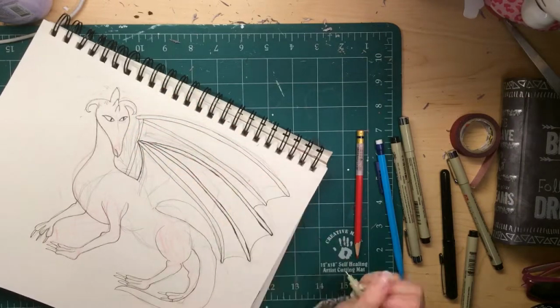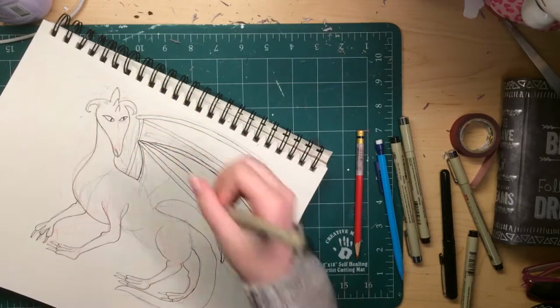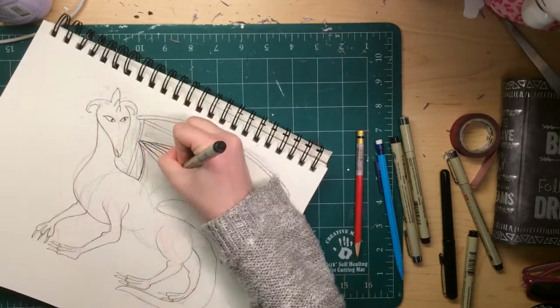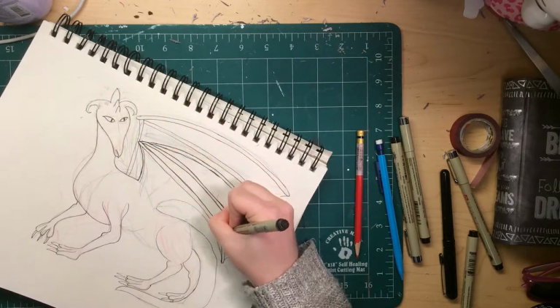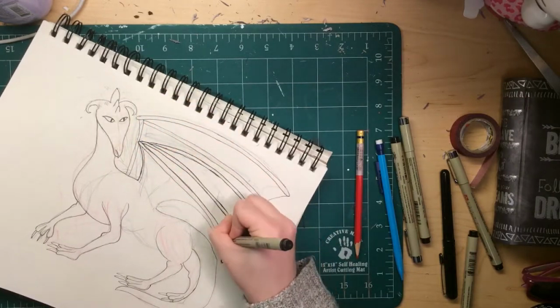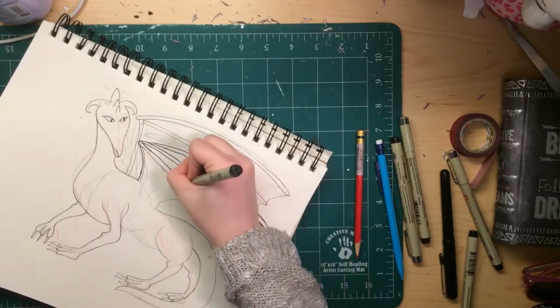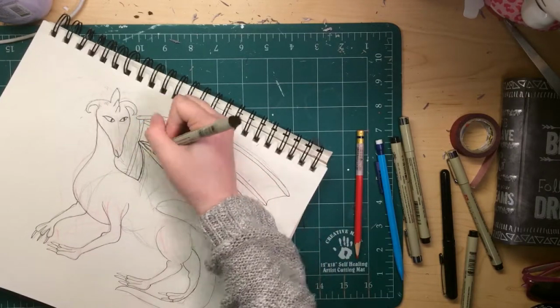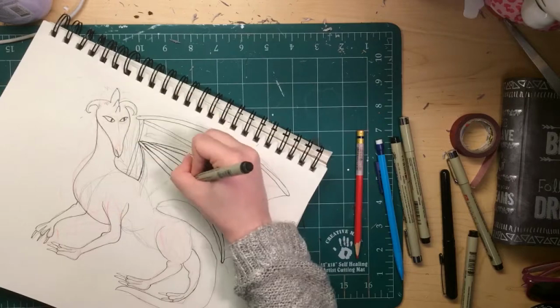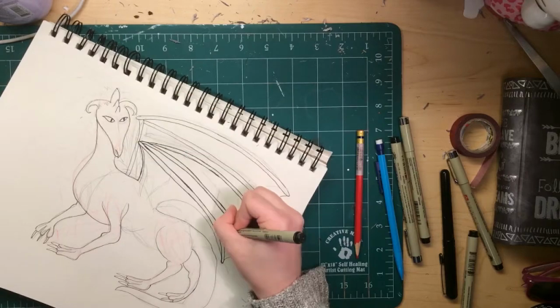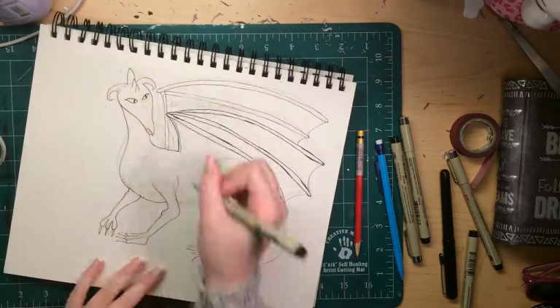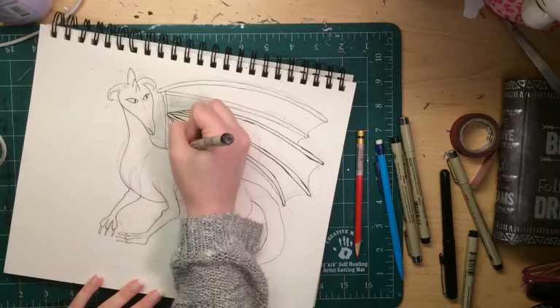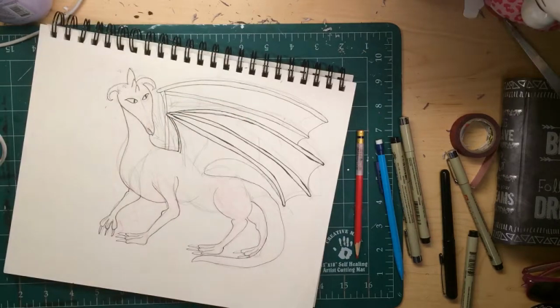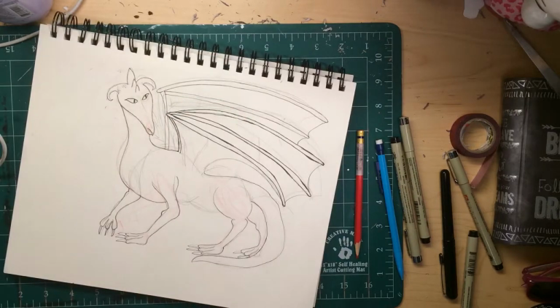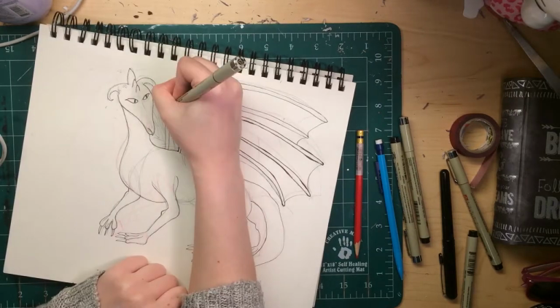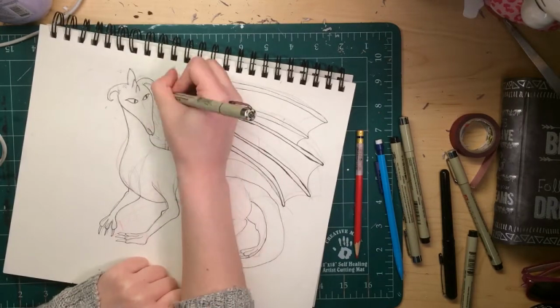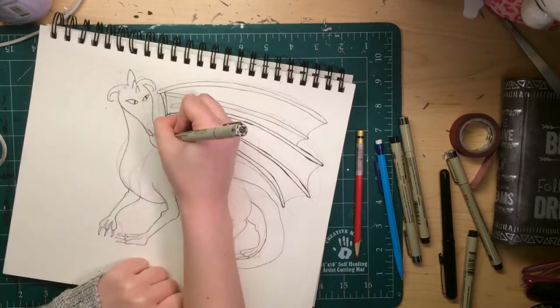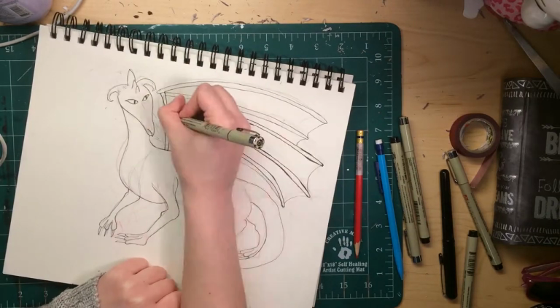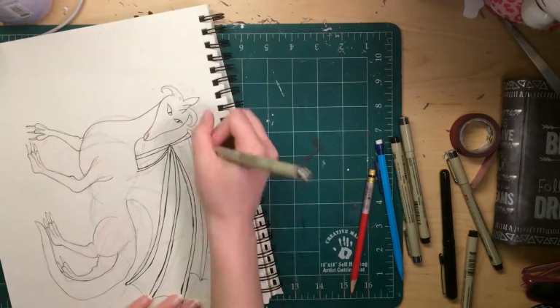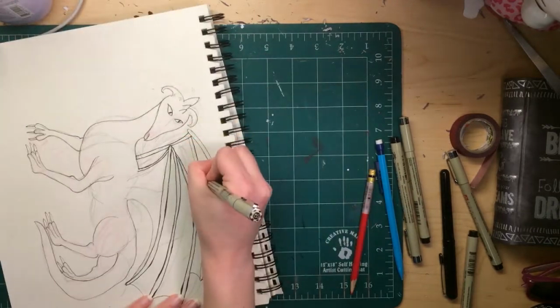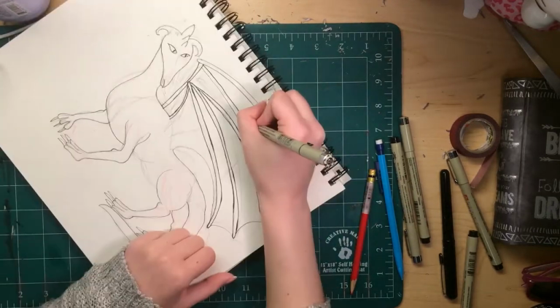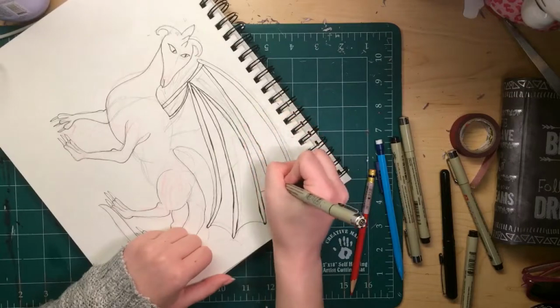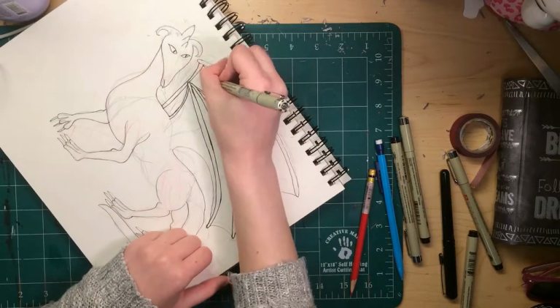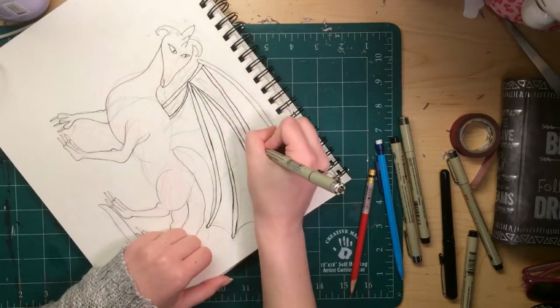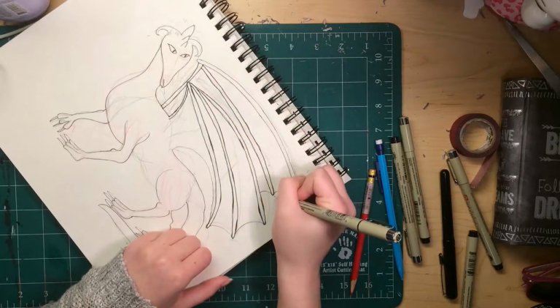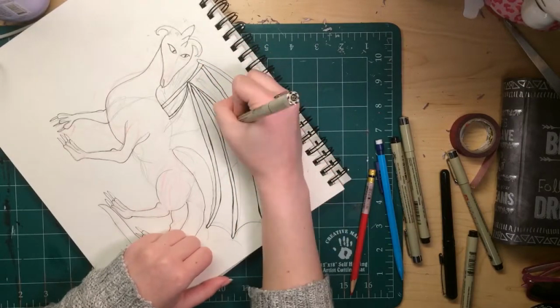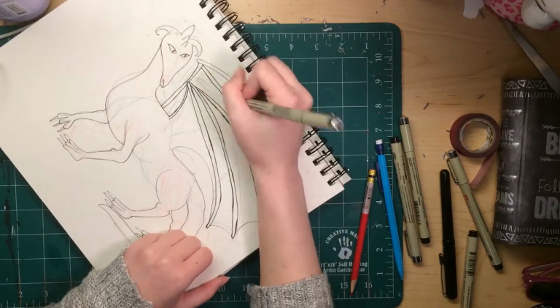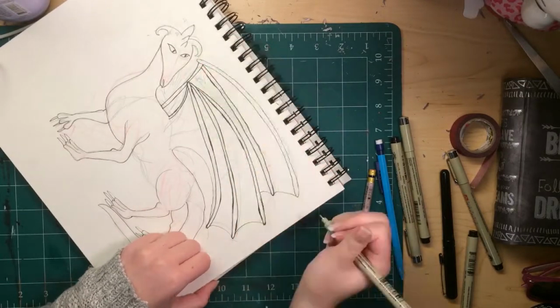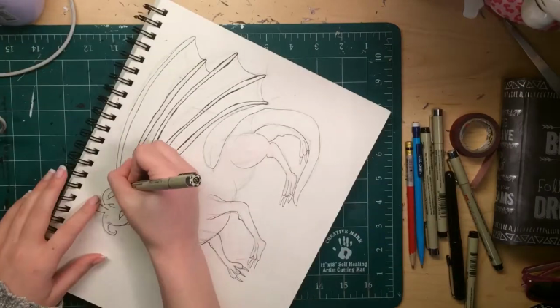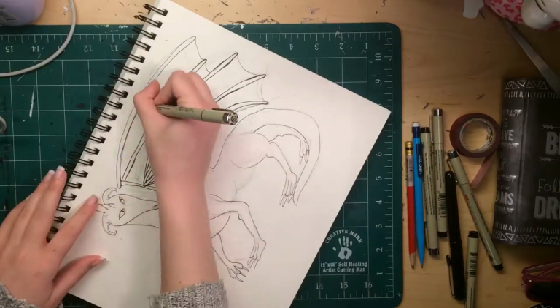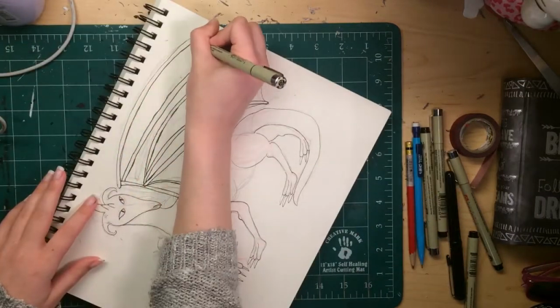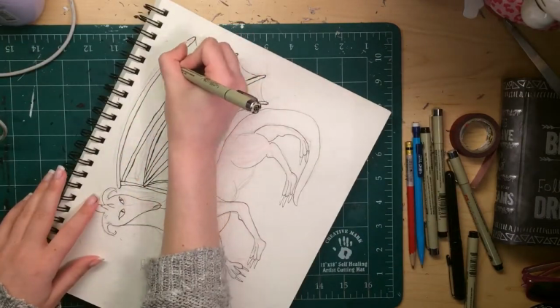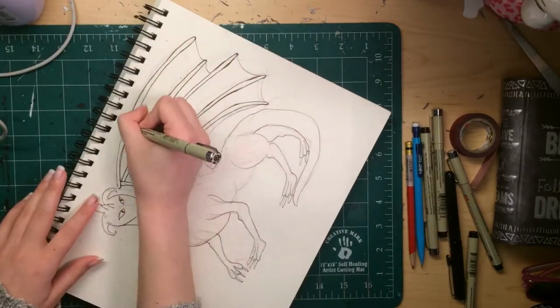I'm definitely going to work on fixing that, but not right now, because I have to draw cats for a super secret project I'm working on. I'll be doing an announcement later on that.